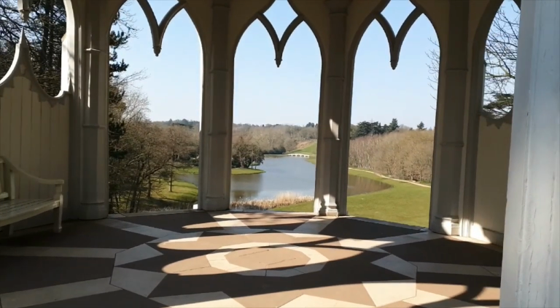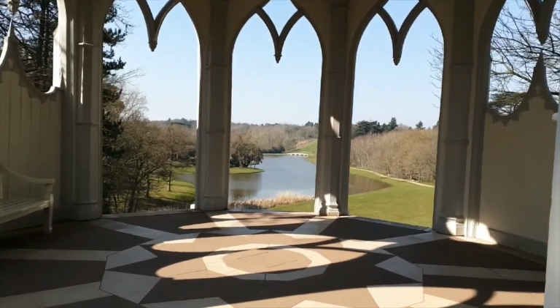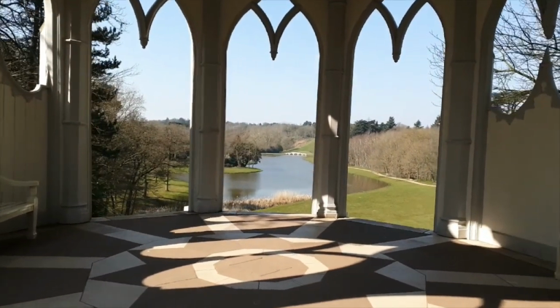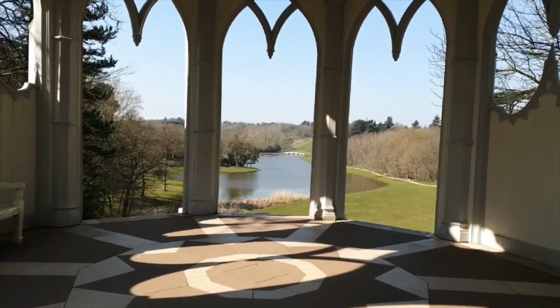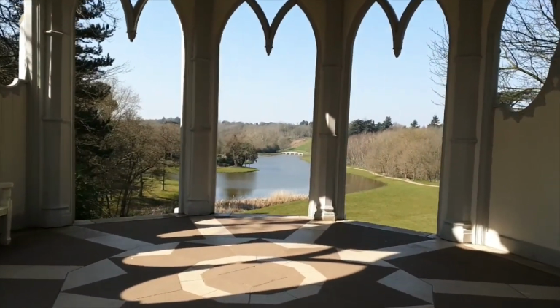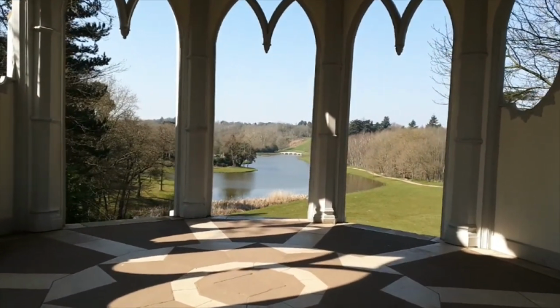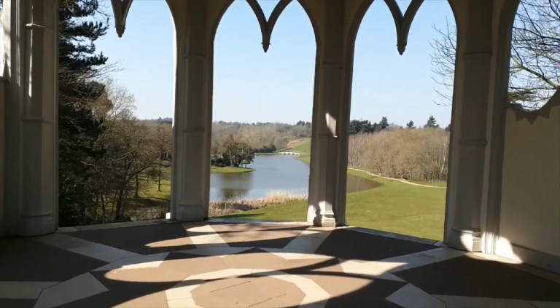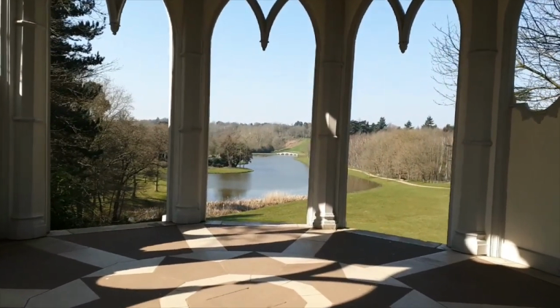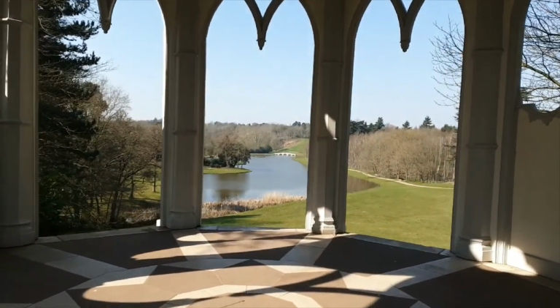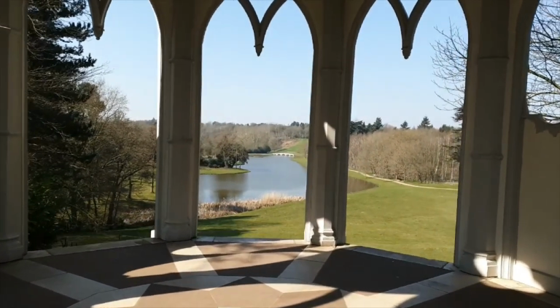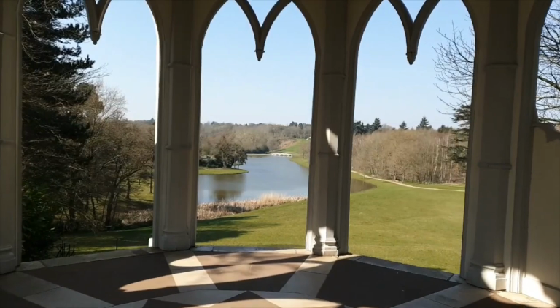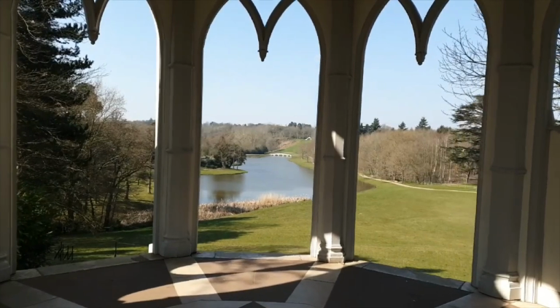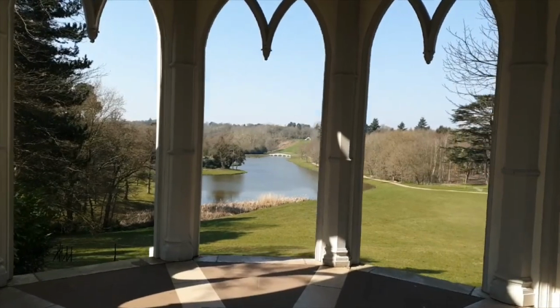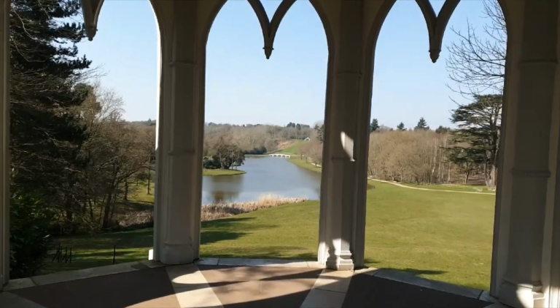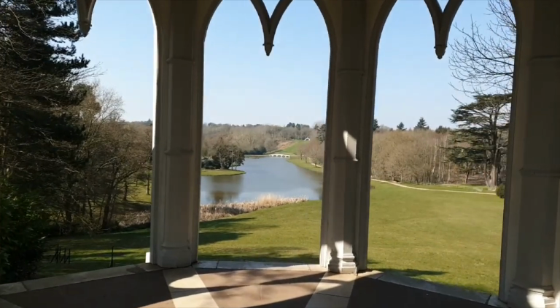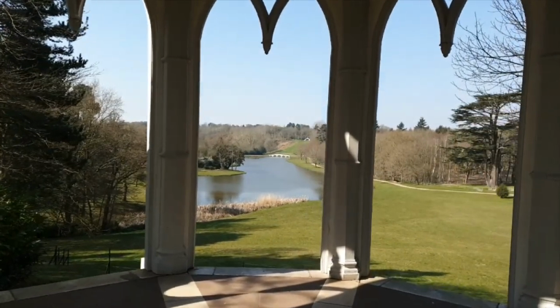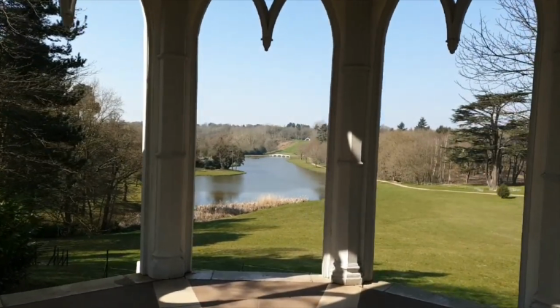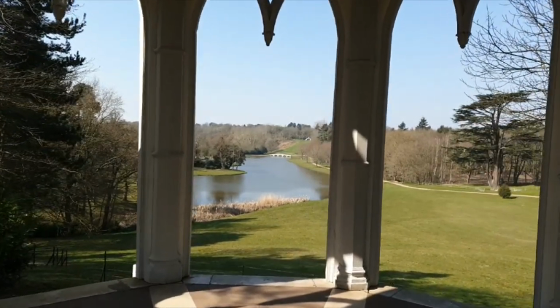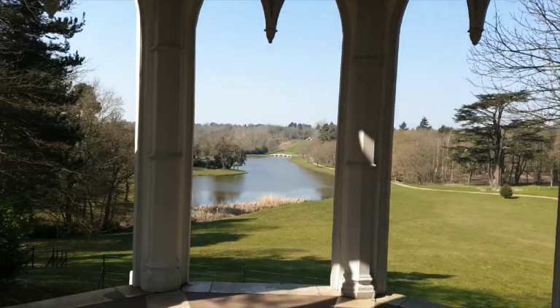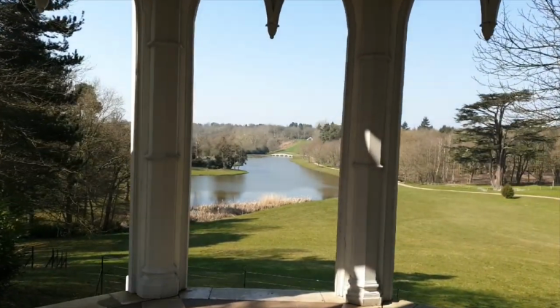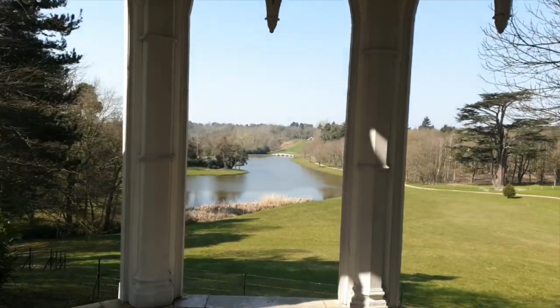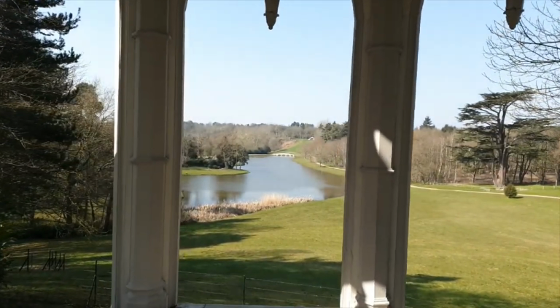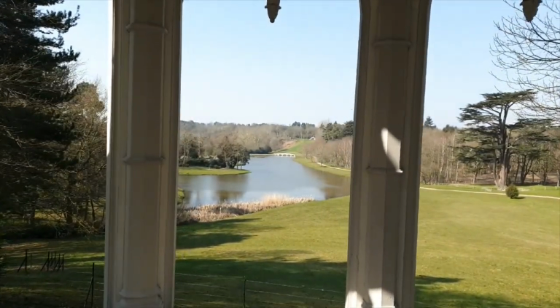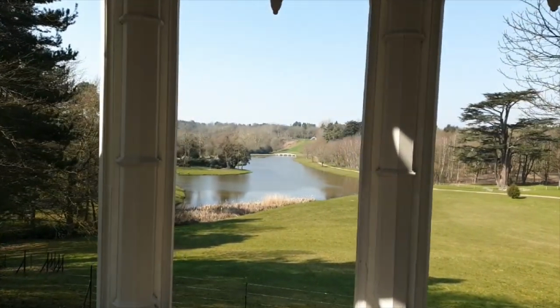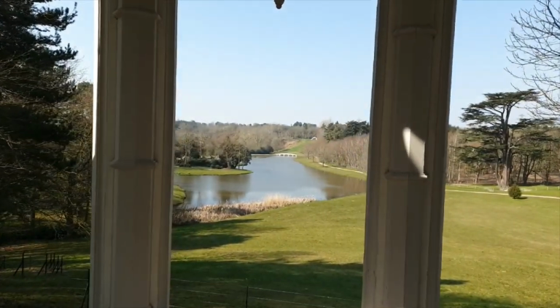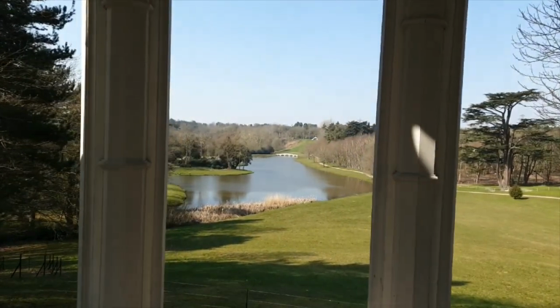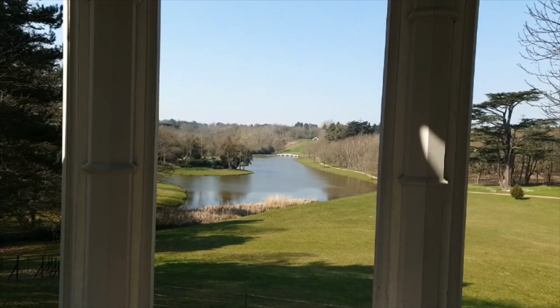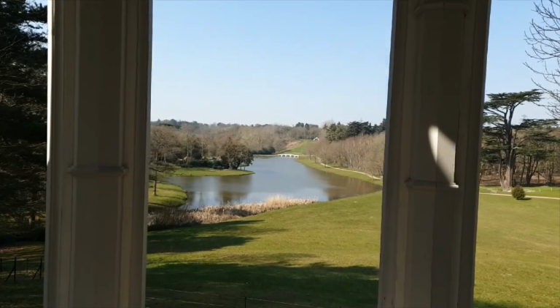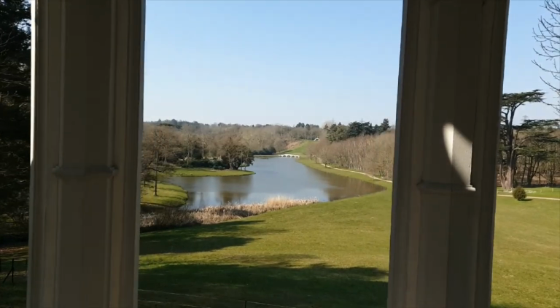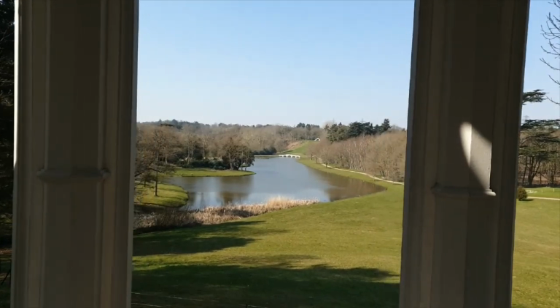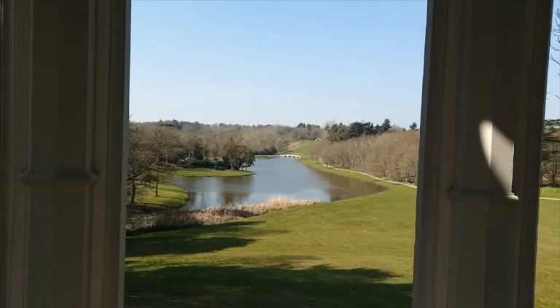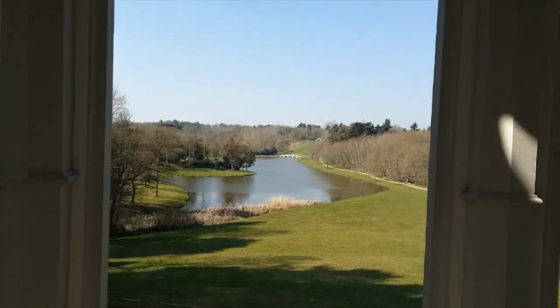The first glimpse that visitors have of the Turkish tent is from the Gothic temple. There it is in the distance, above the five arch bridge.